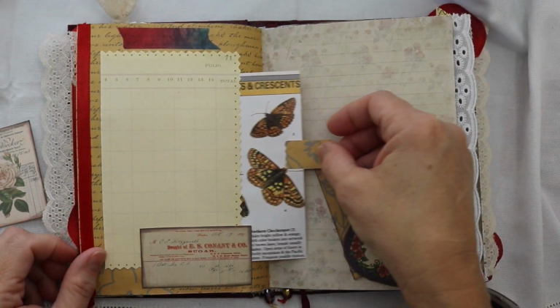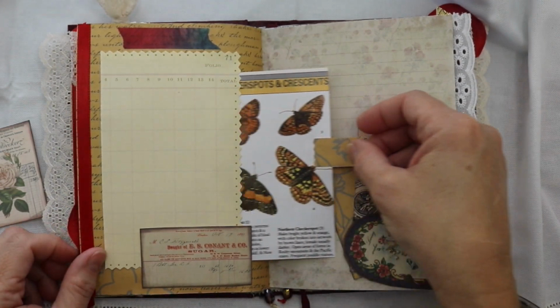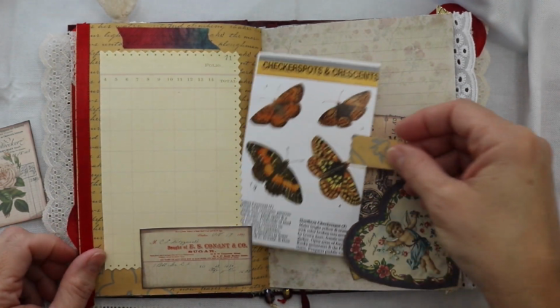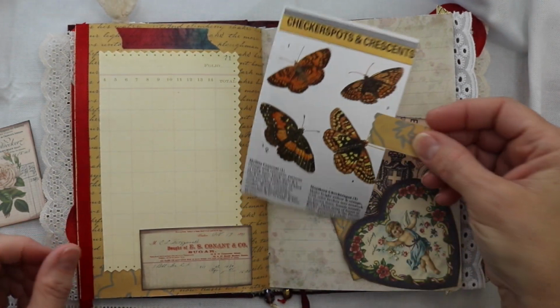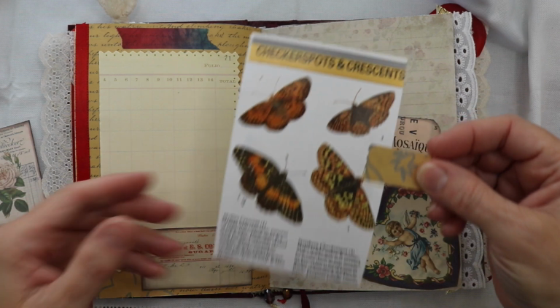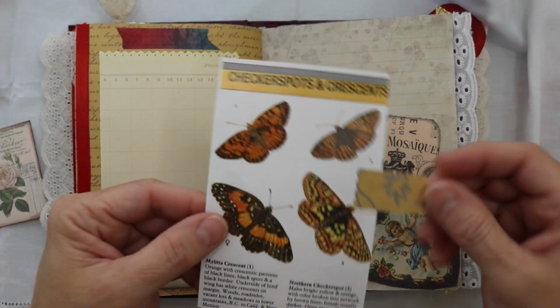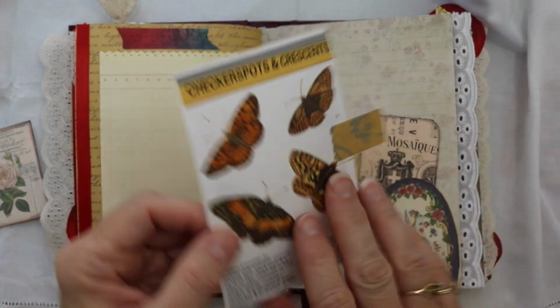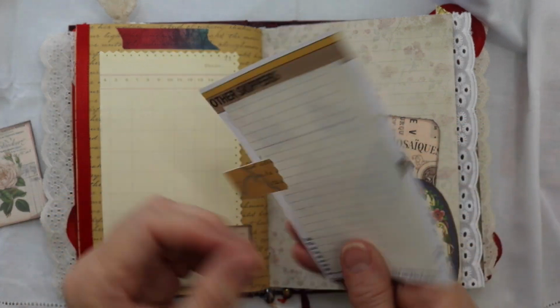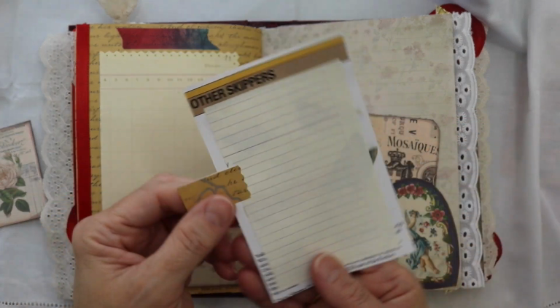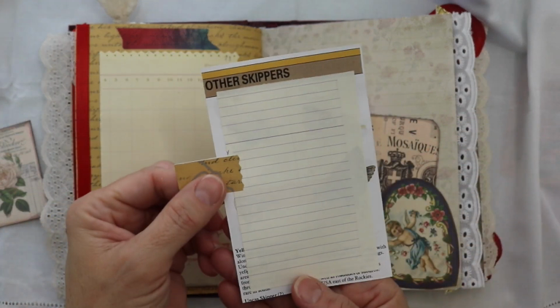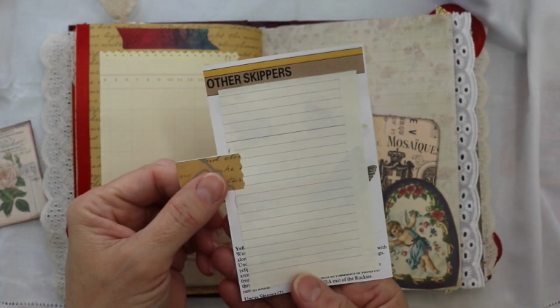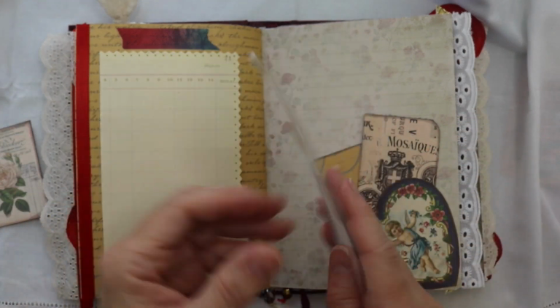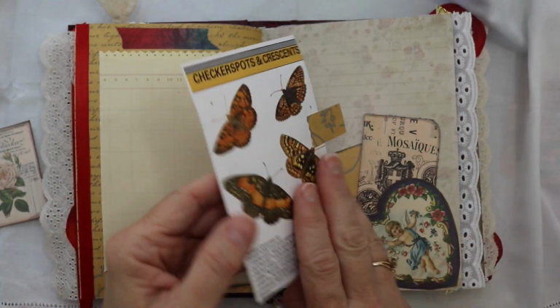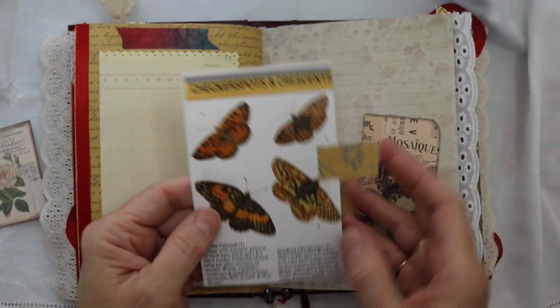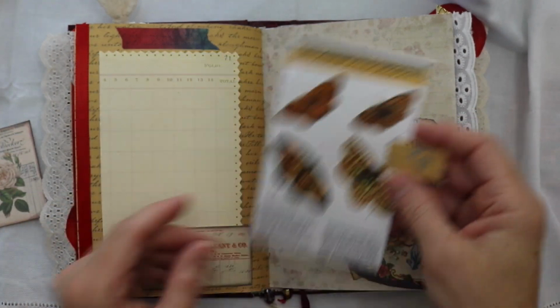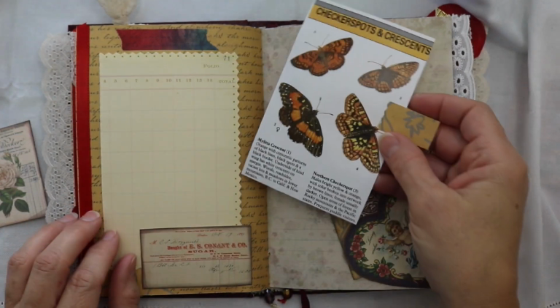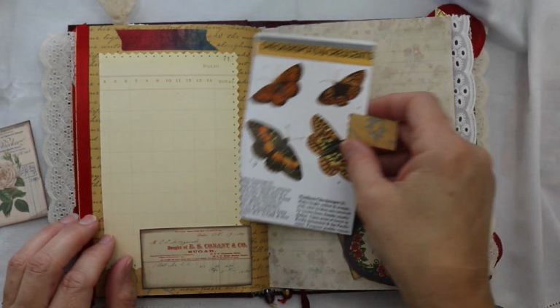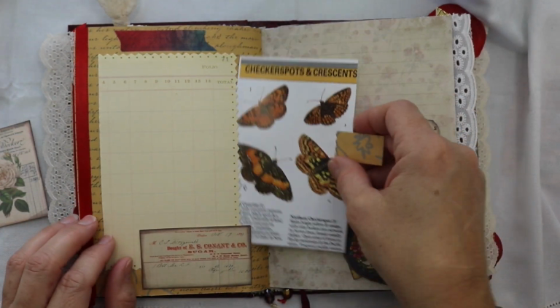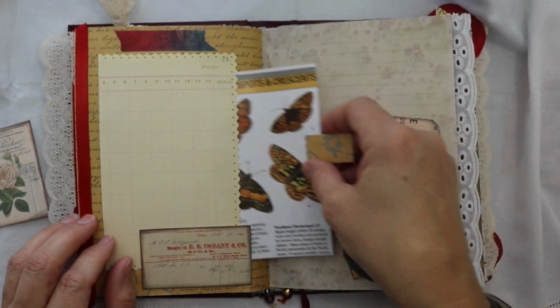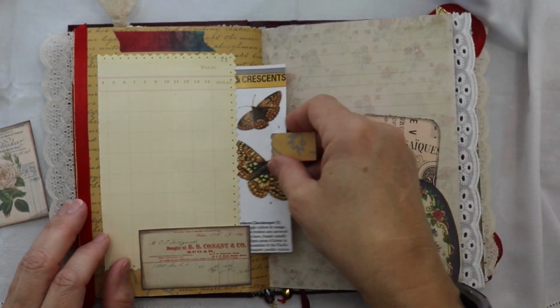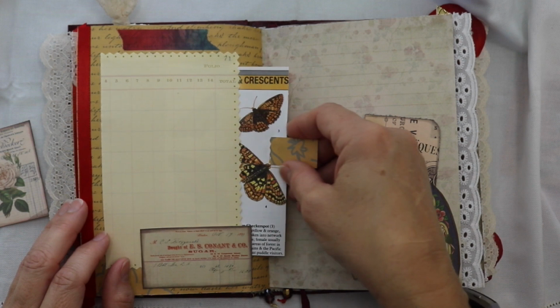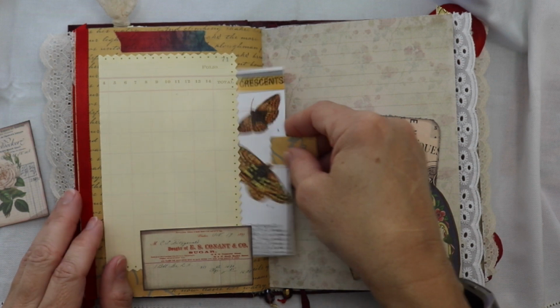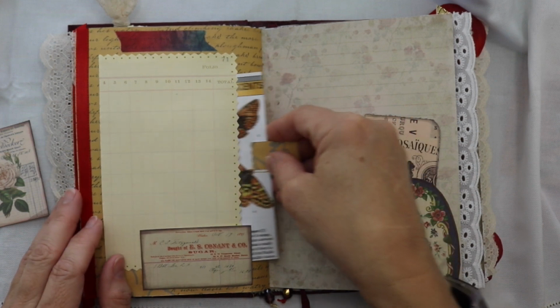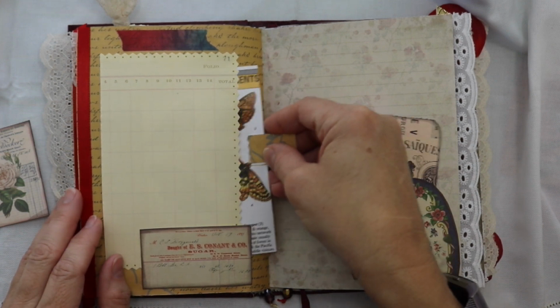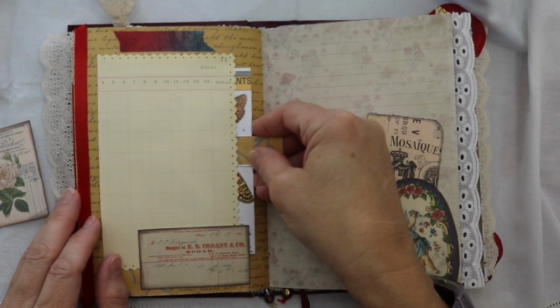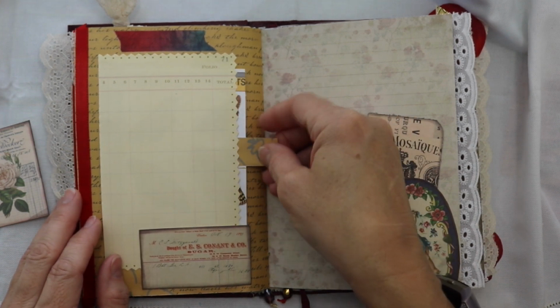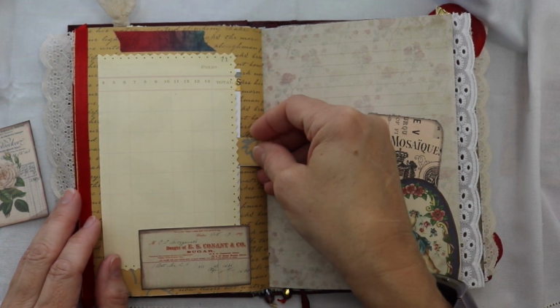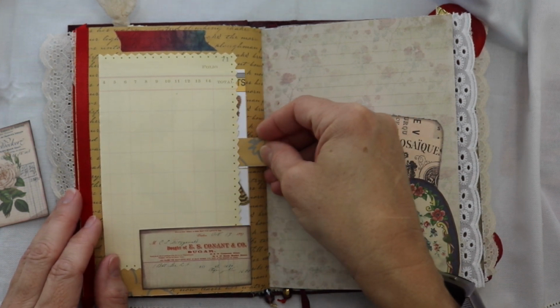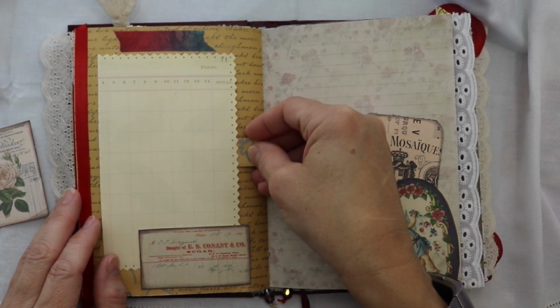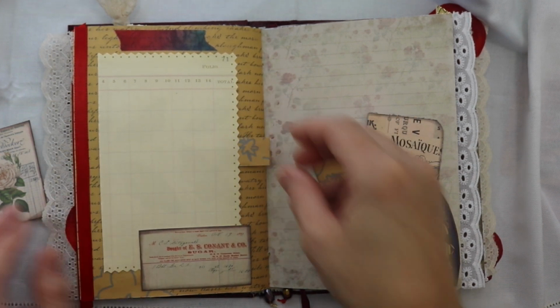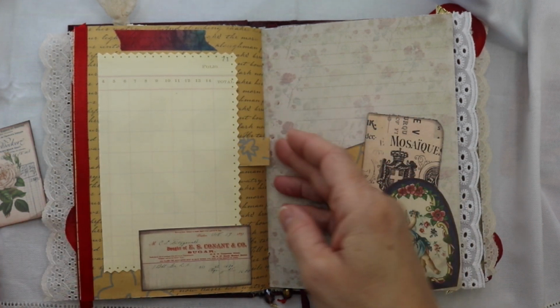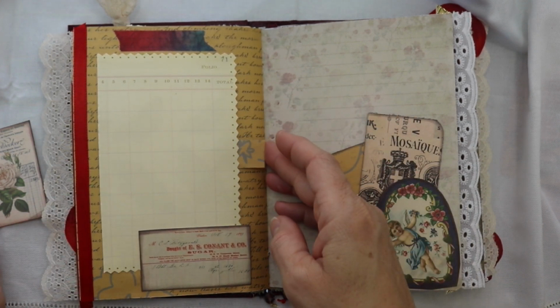Here I created a tag from a book page that I had about butterflies and moths and it just tucks right behind this piece of paper that can be written on.